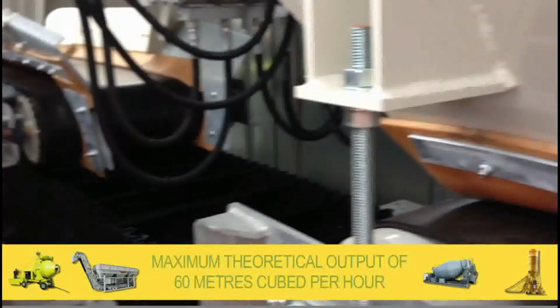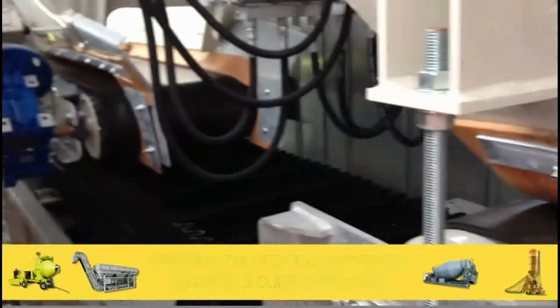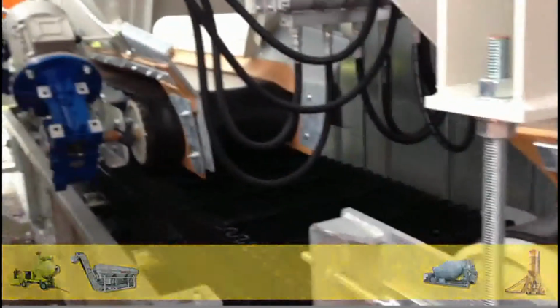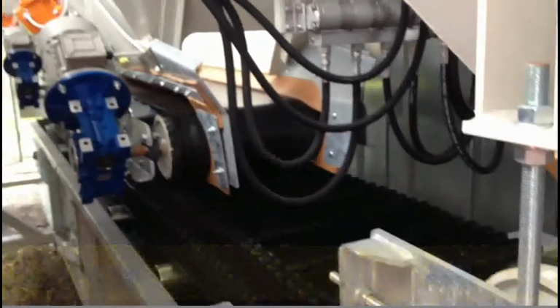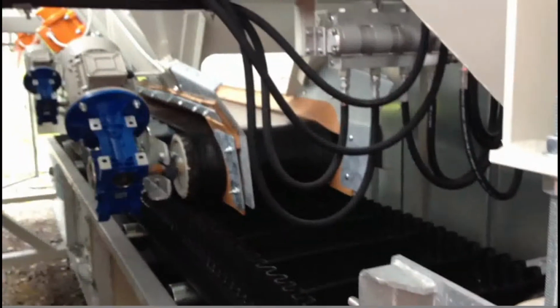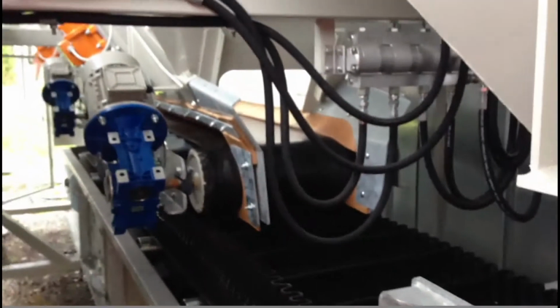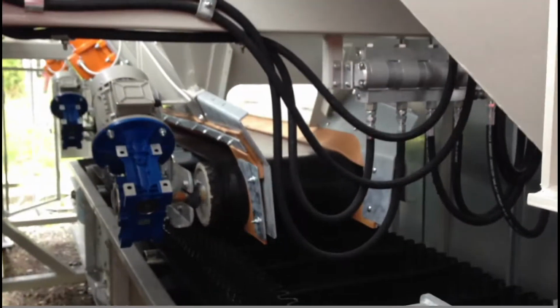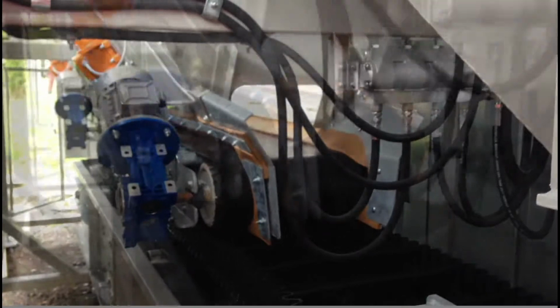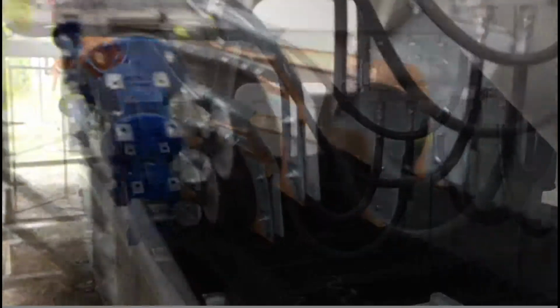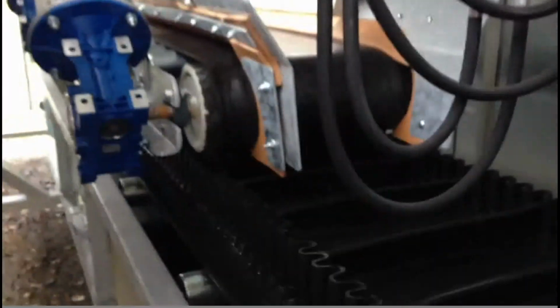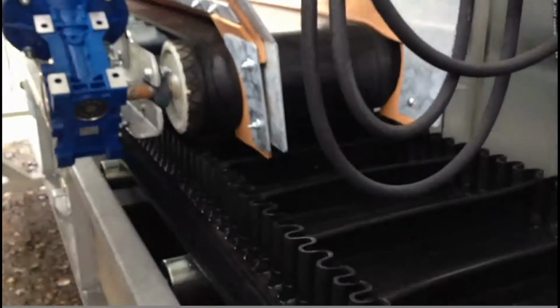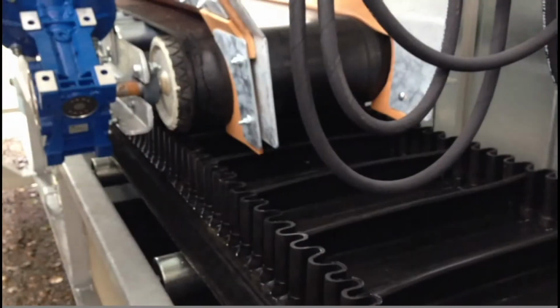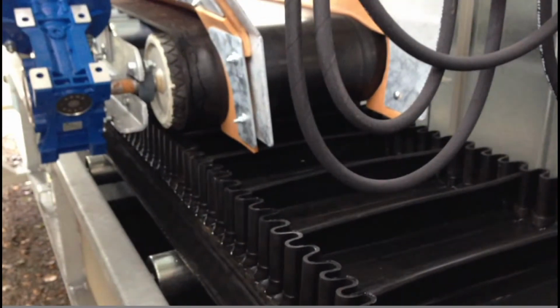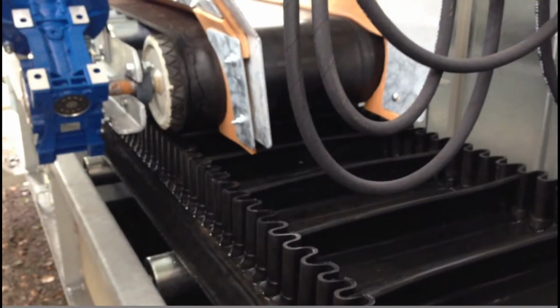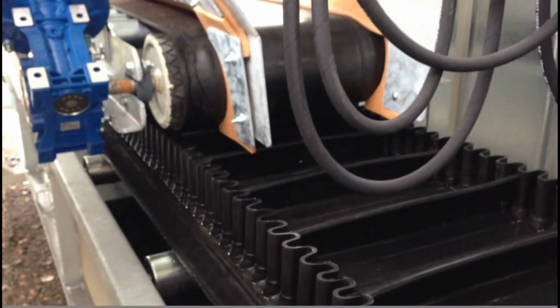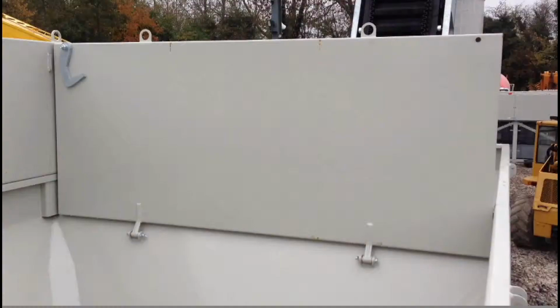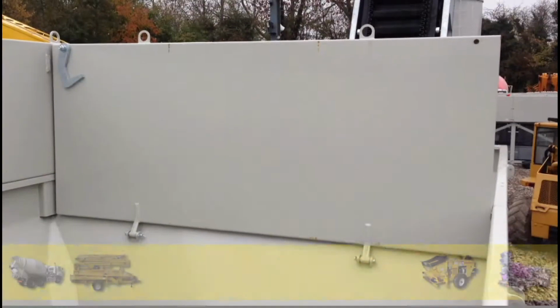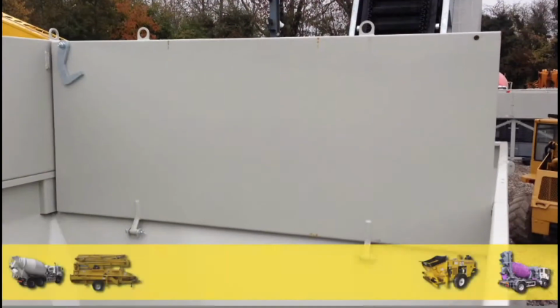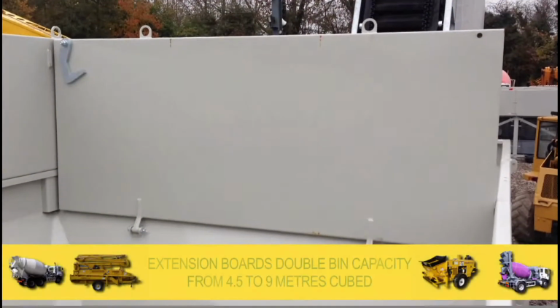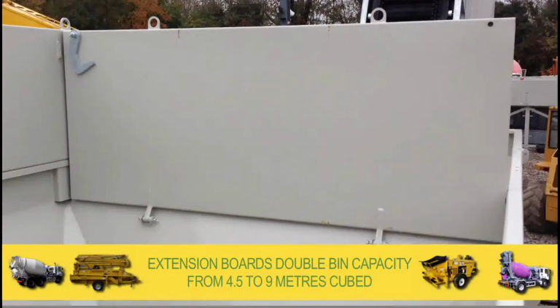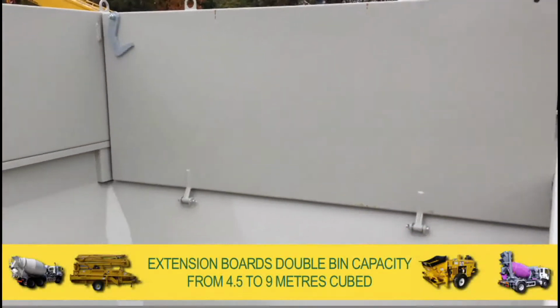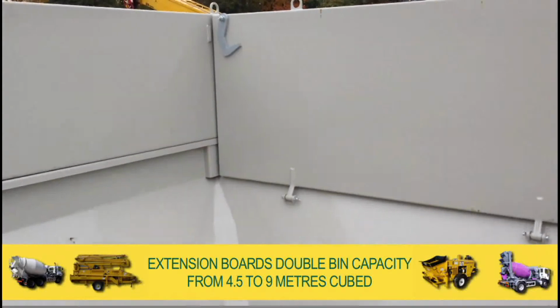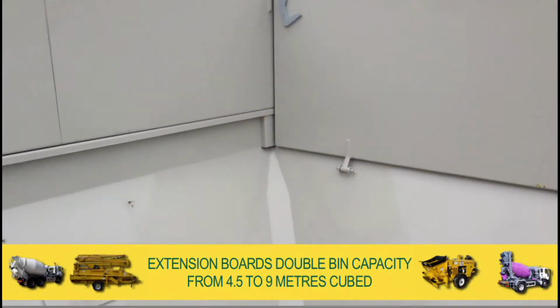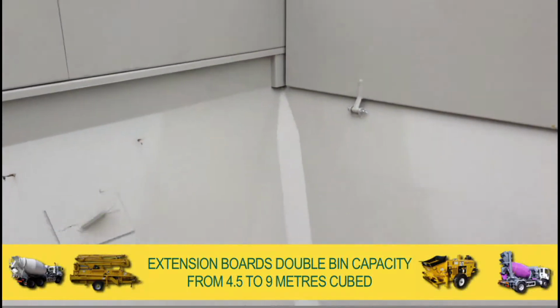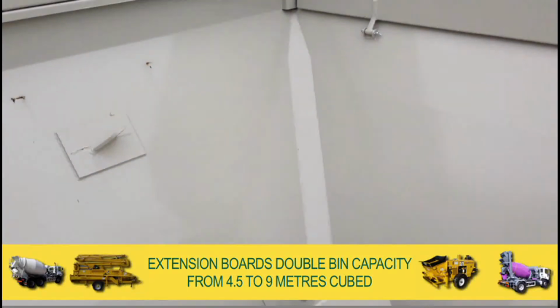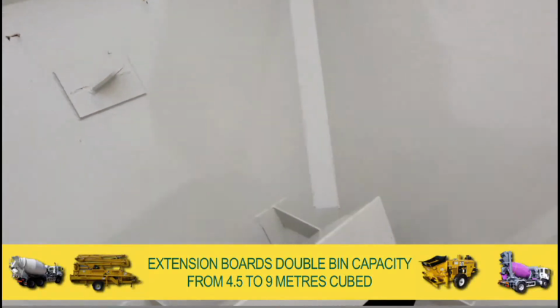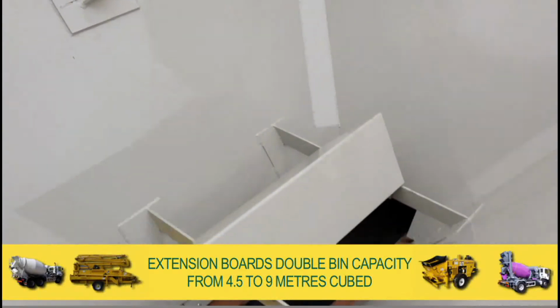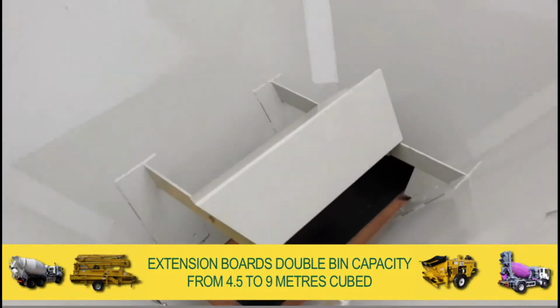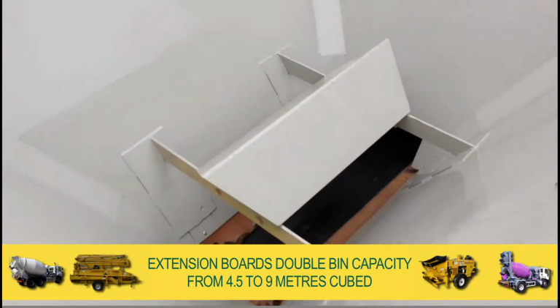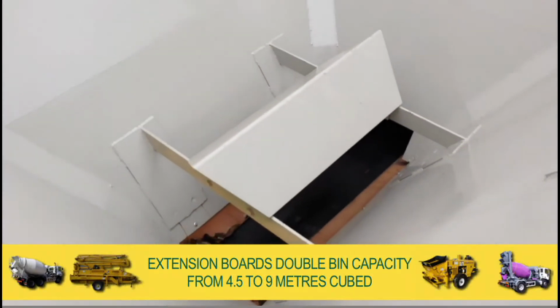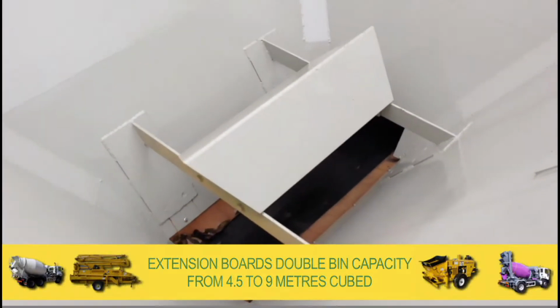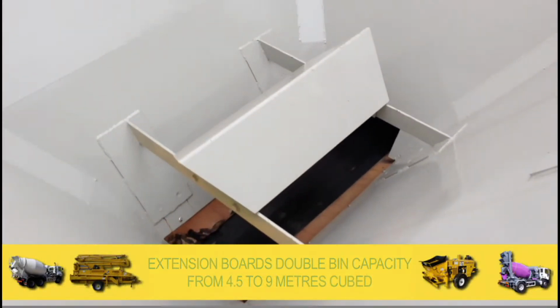The wider, deeper transfer buckets enable continuous, quick, efficient and high volume discharge. The hoppers are fitted with extension boards that double each bin capacity from 4.5m³ to 9m³.